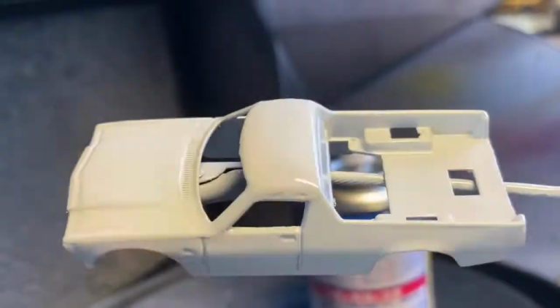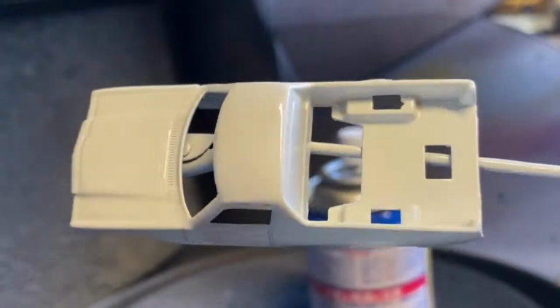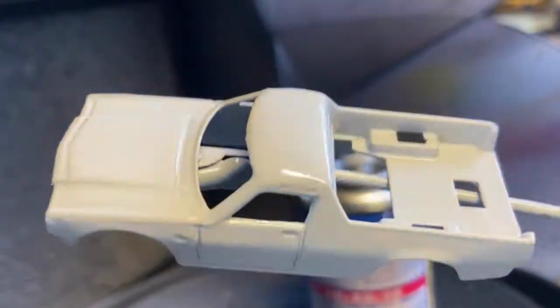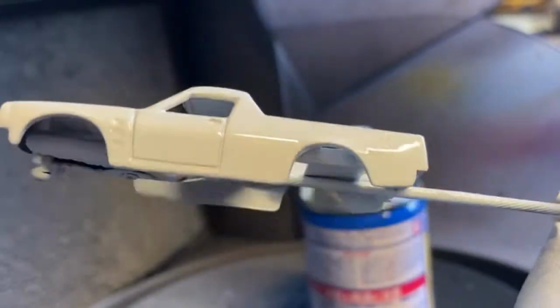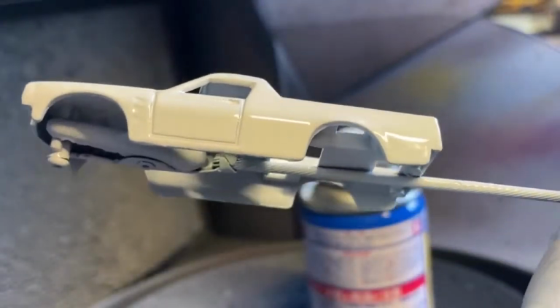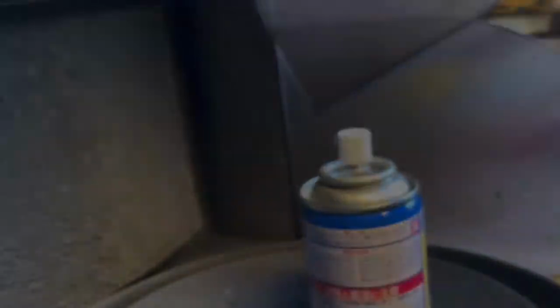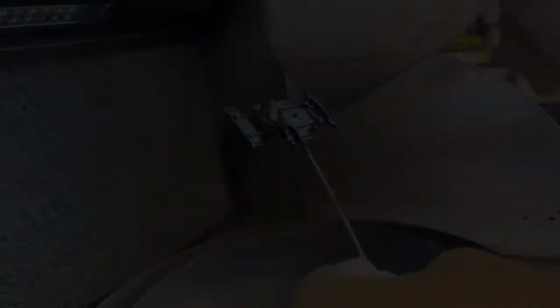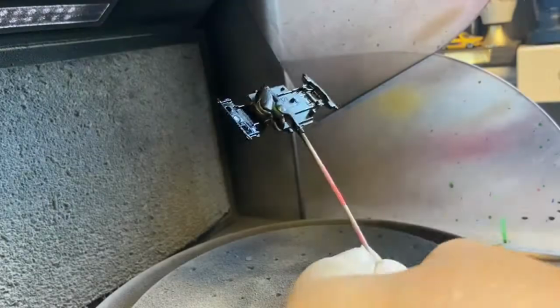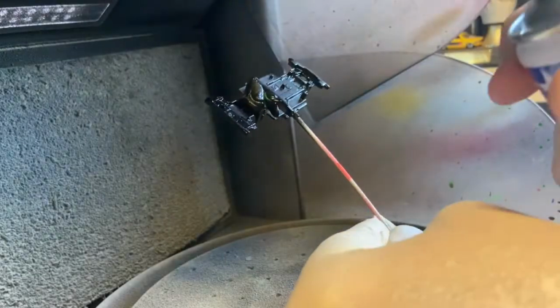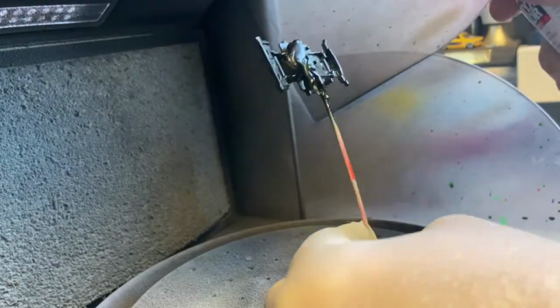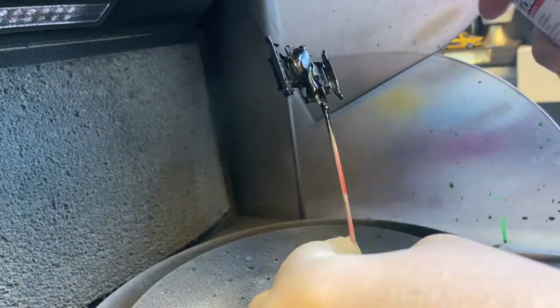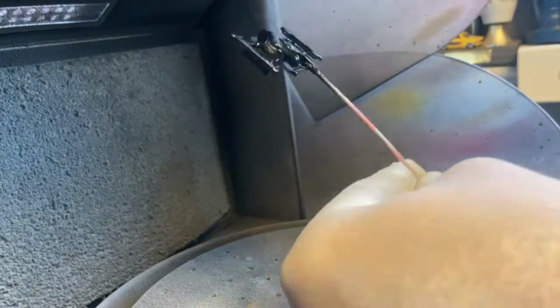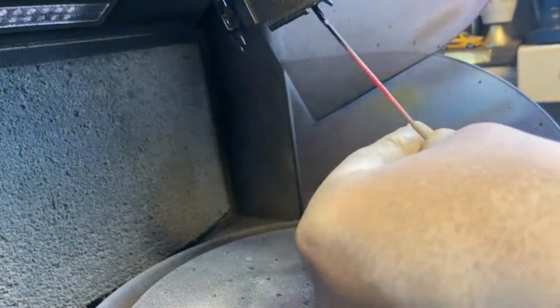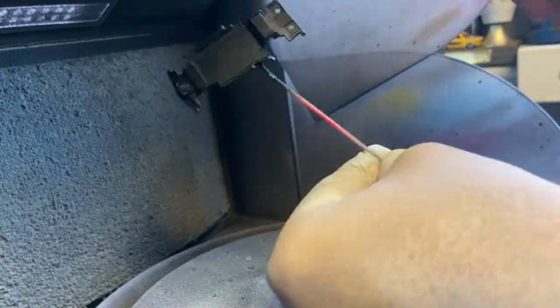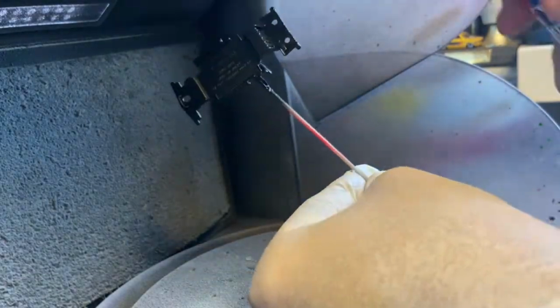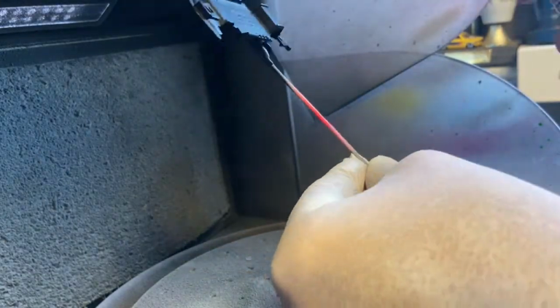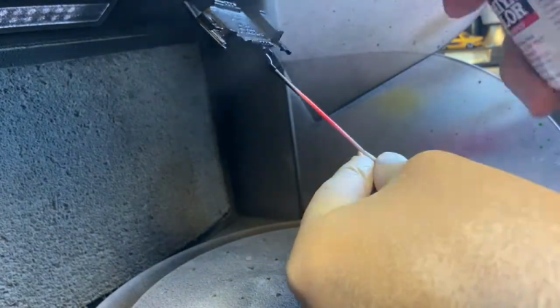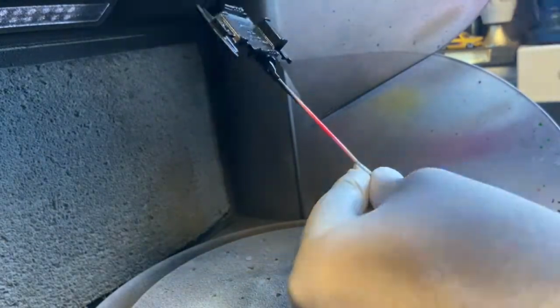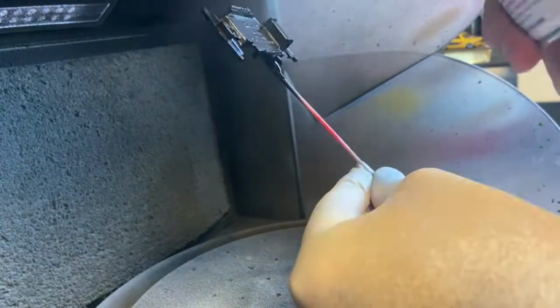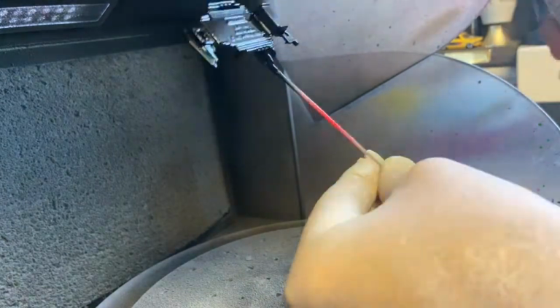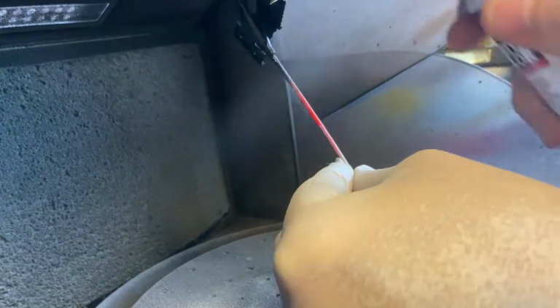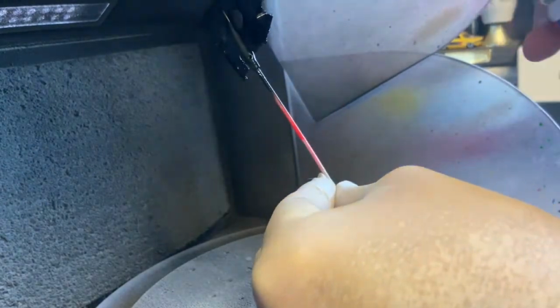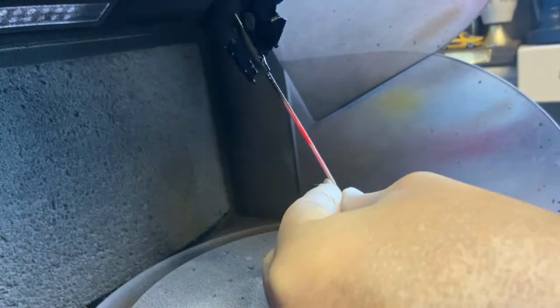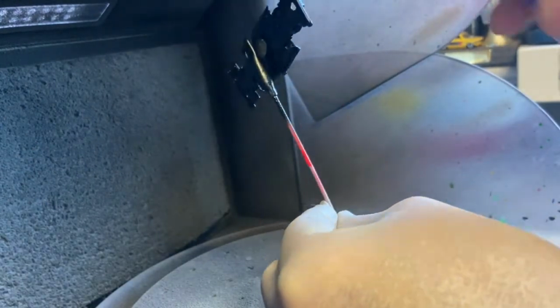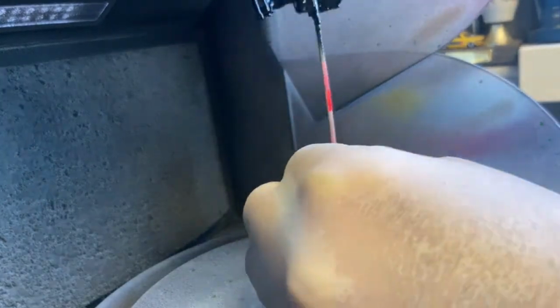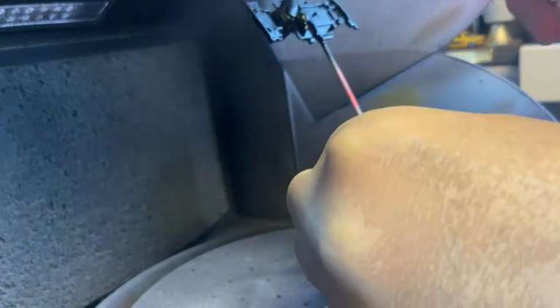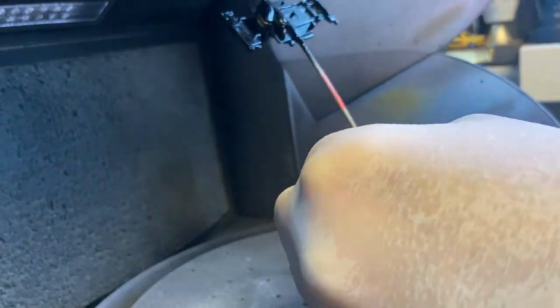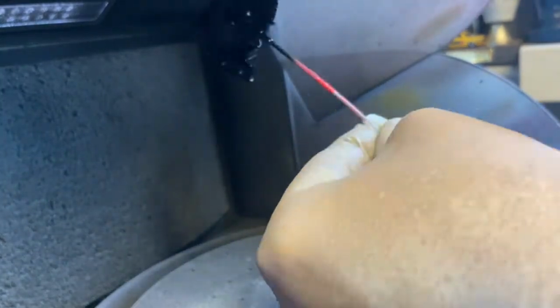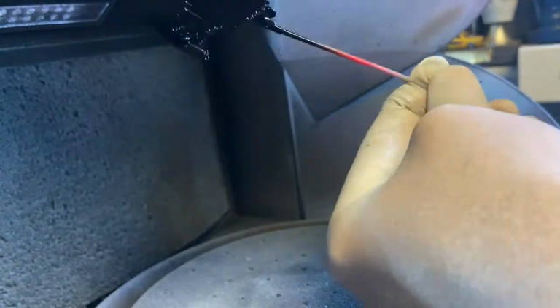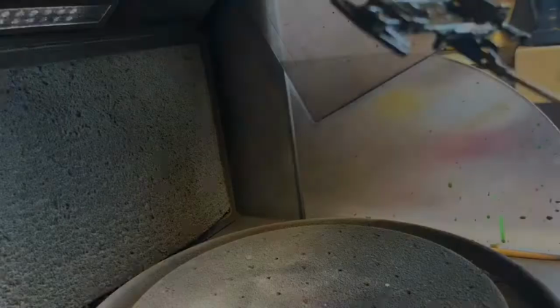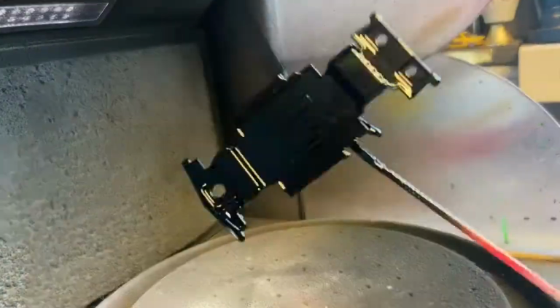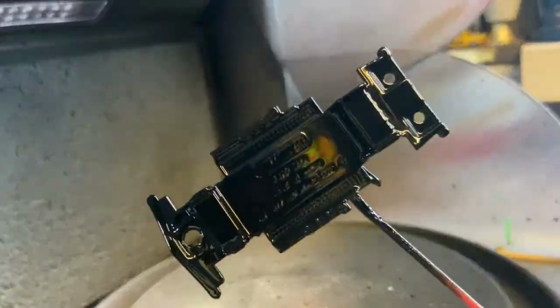I'm using some of that exclusive white Tamiya paint that I used on the Thunderbird — looking good. Now I'm using some black Tamiya paint. It's nice and glossy — have a look at this, you can go swimming in that.